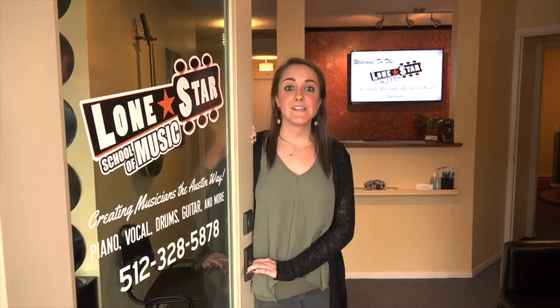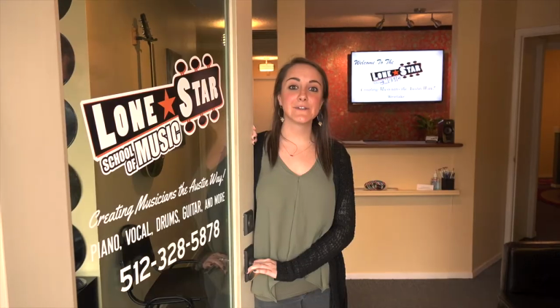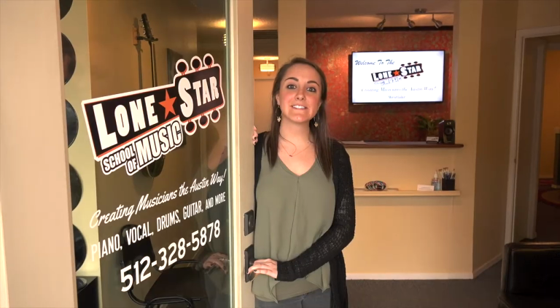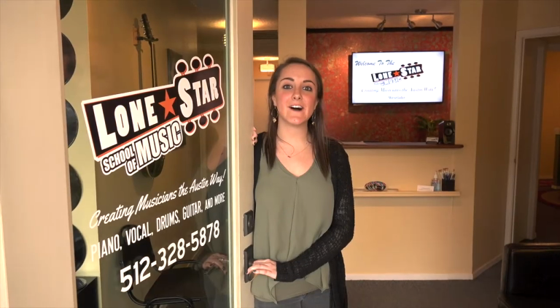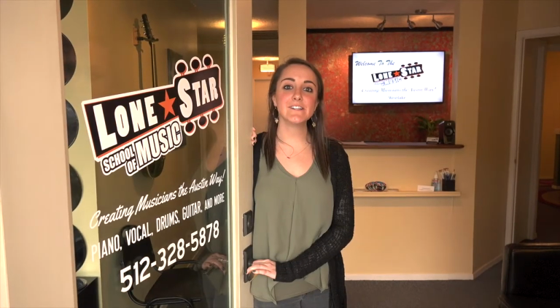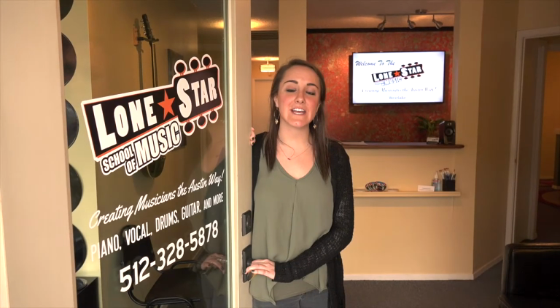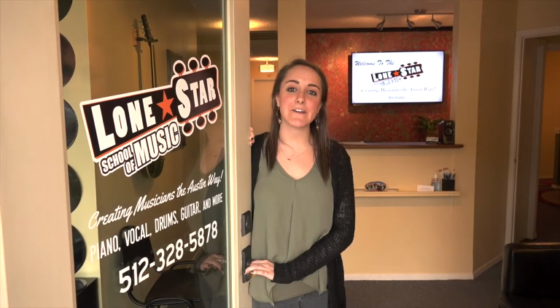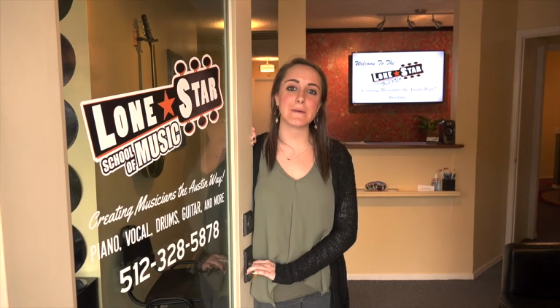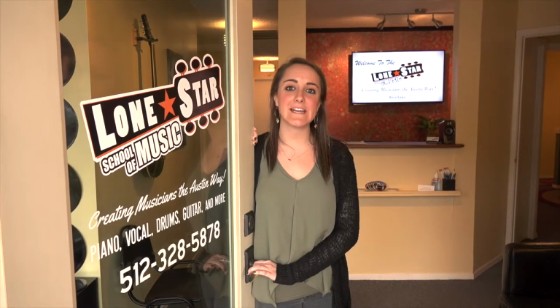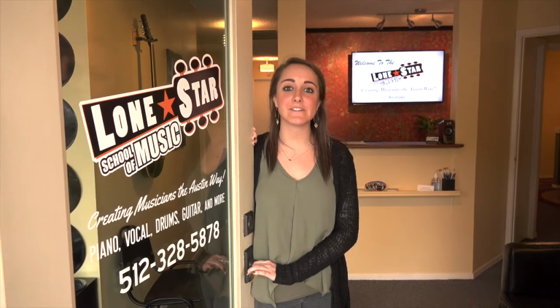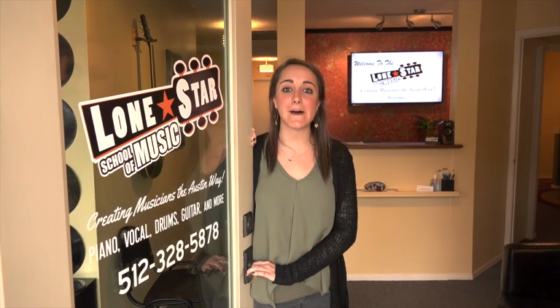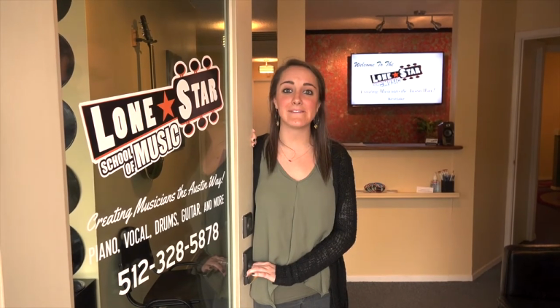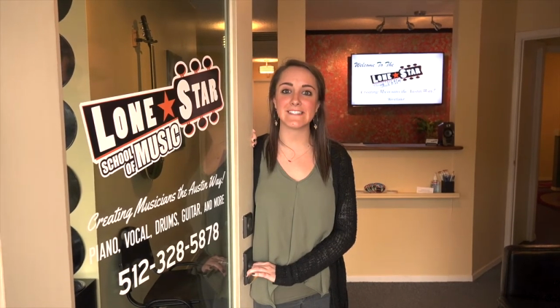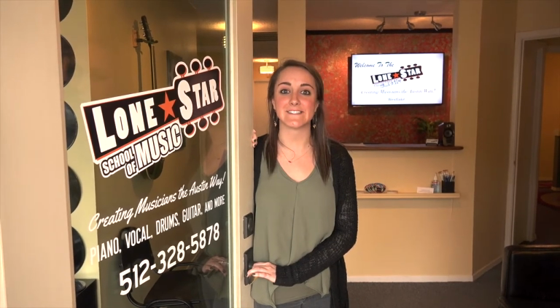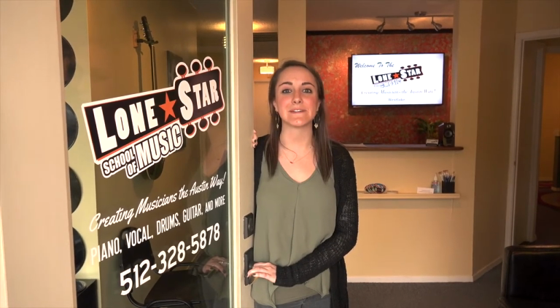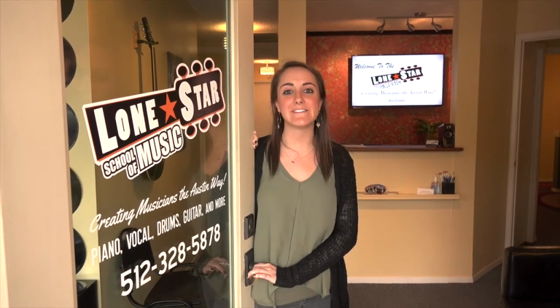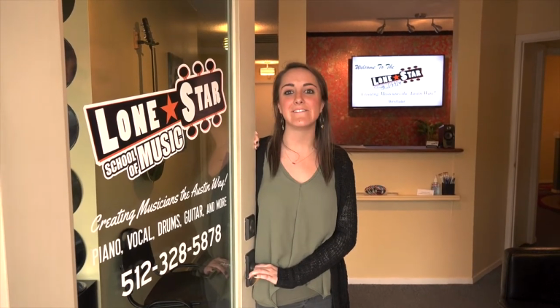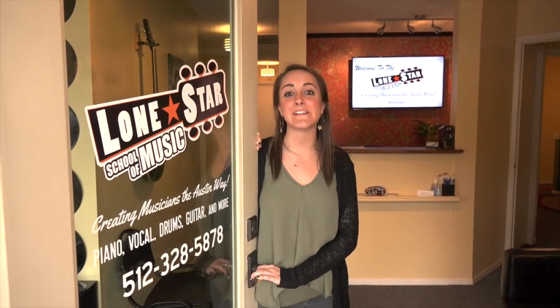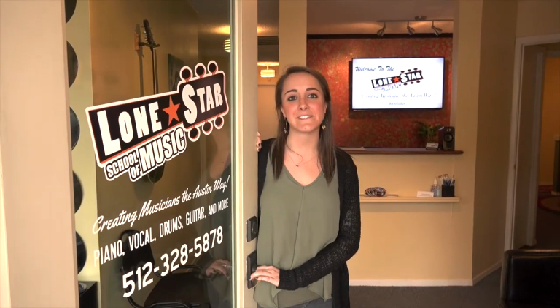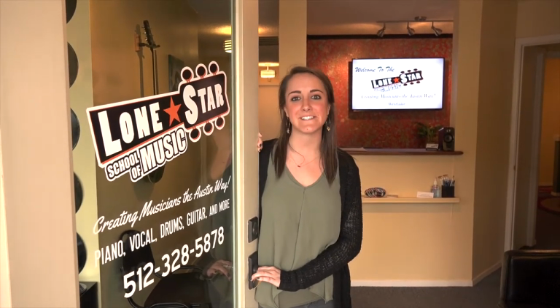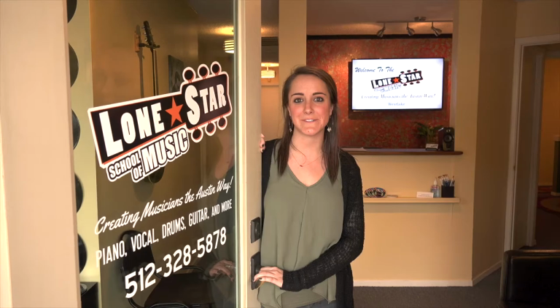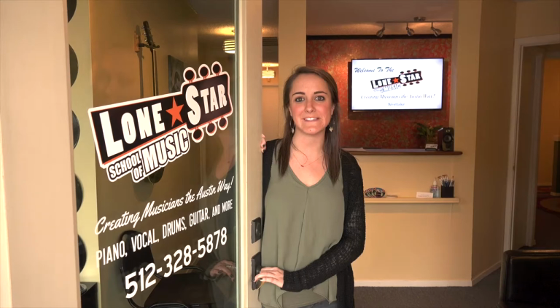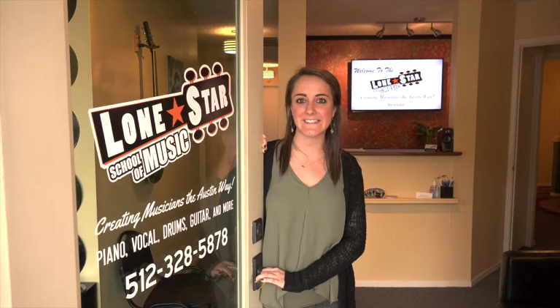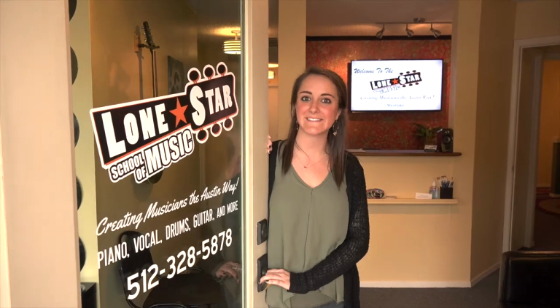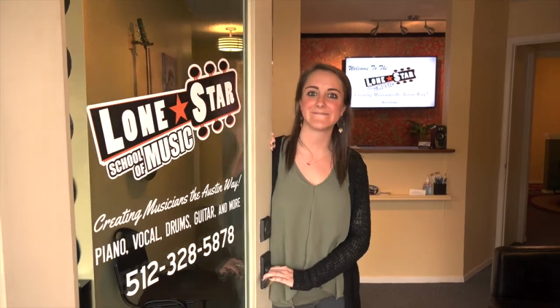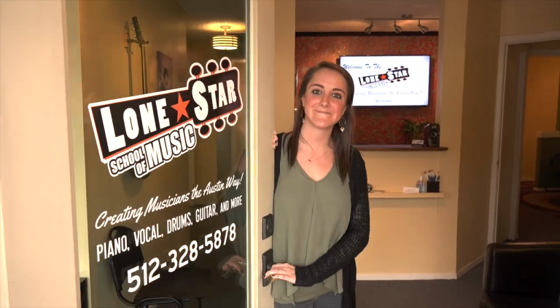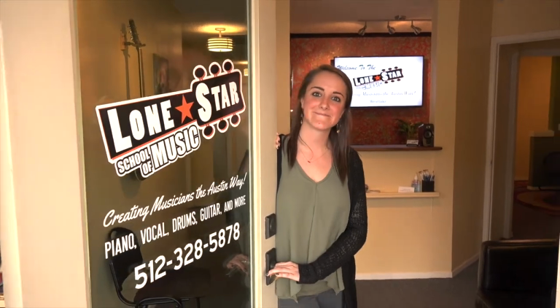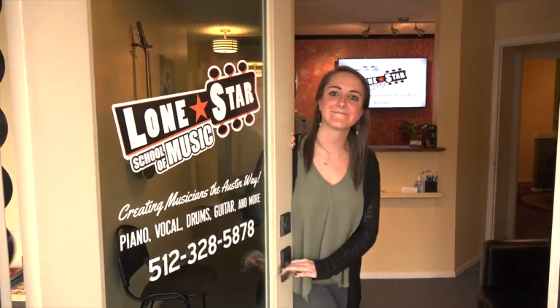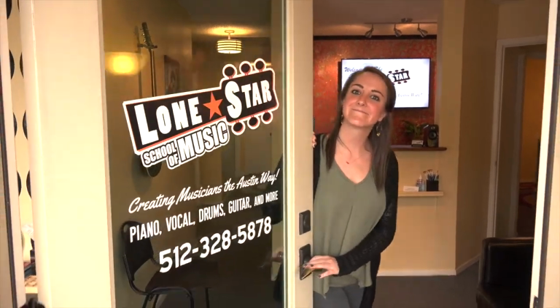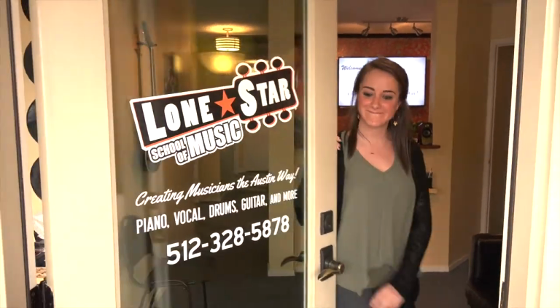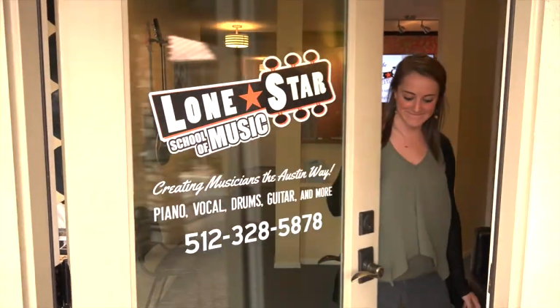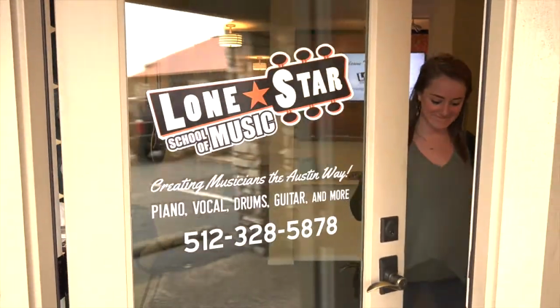So give us a call, check out our website, or stop by for lessons. We'd love to have you at Lone Star School of Music.